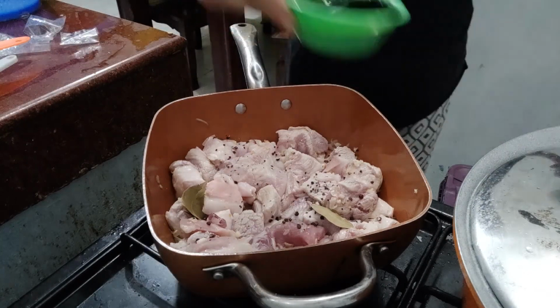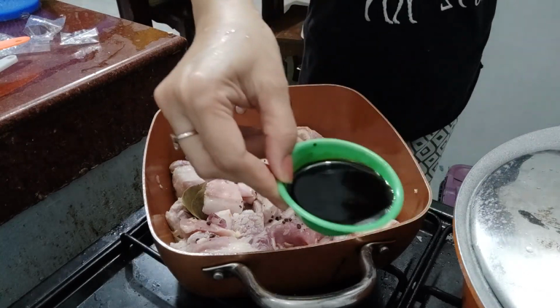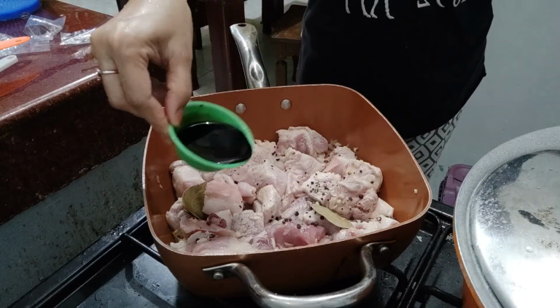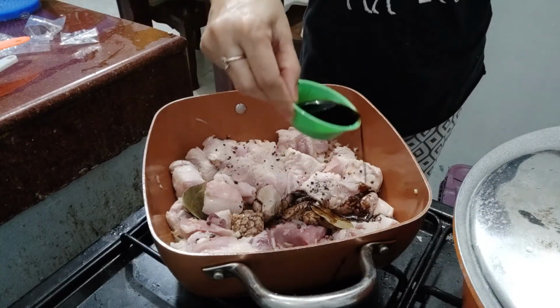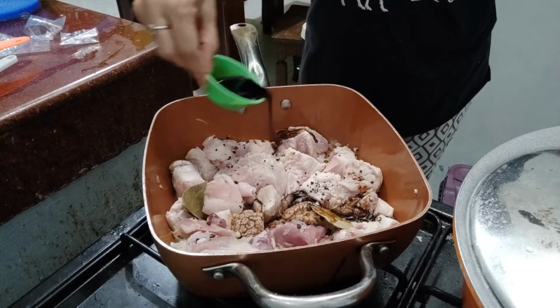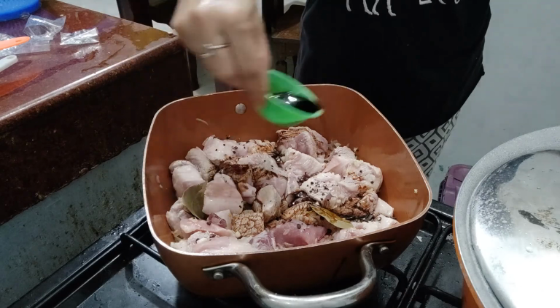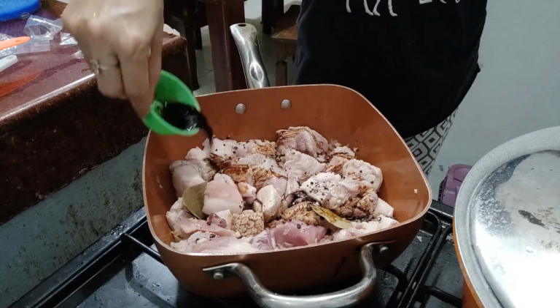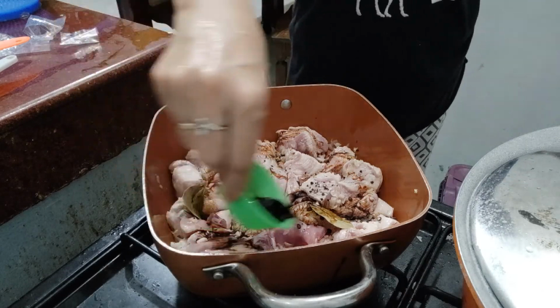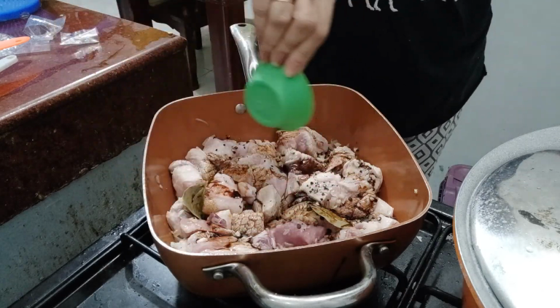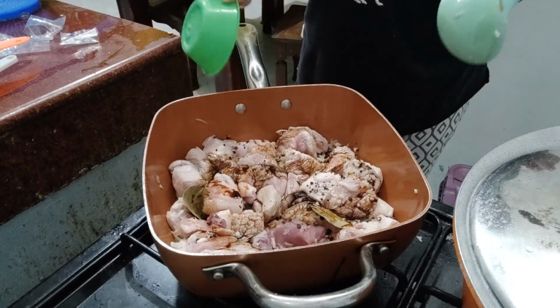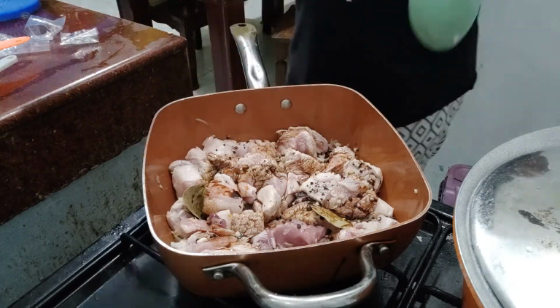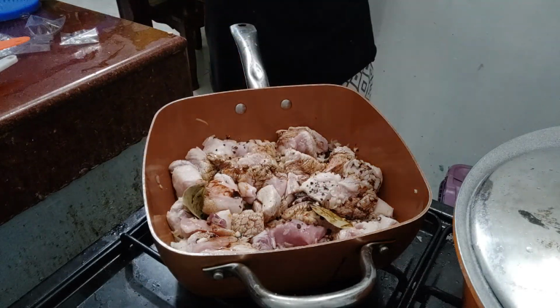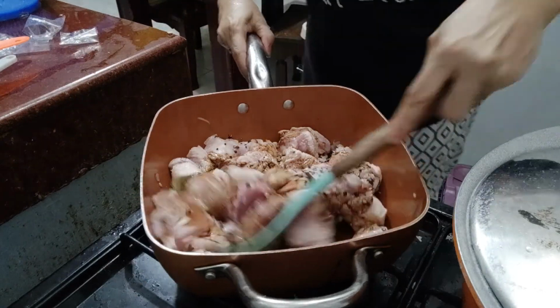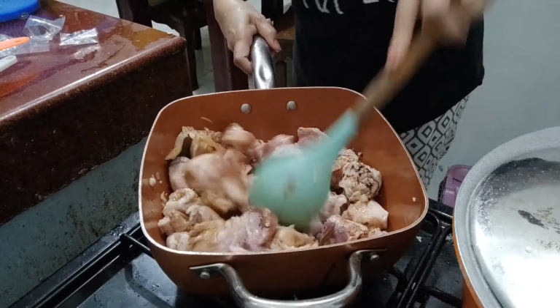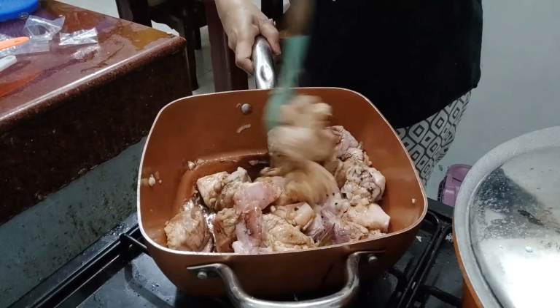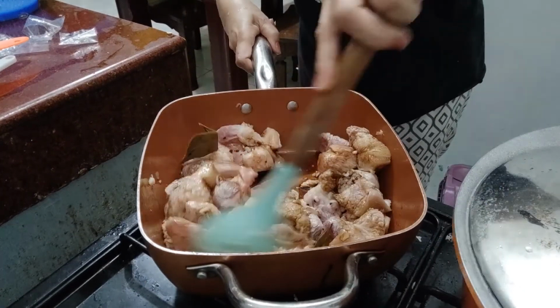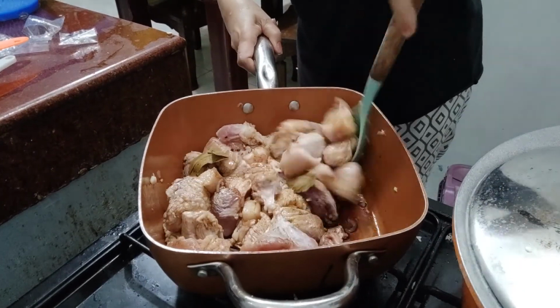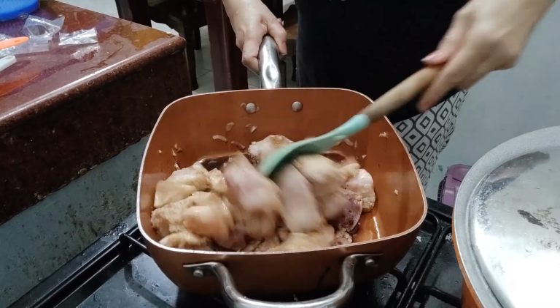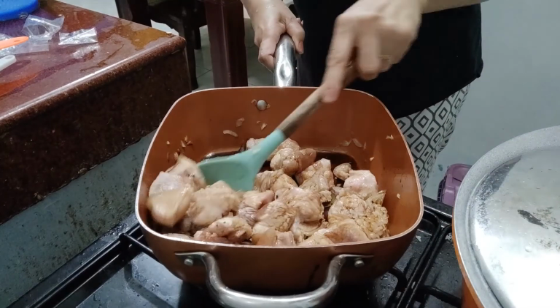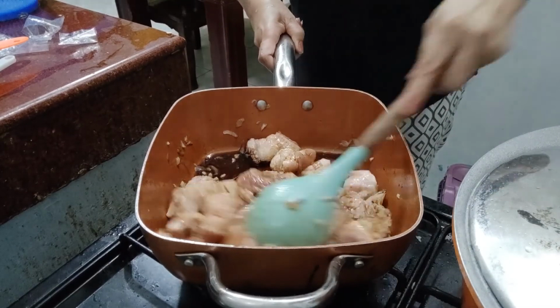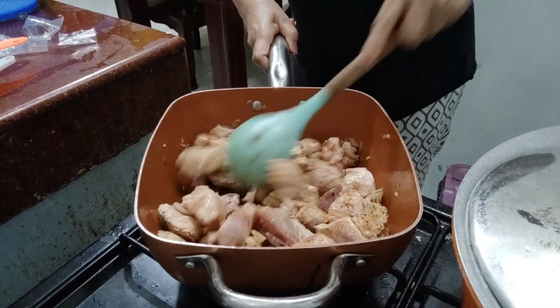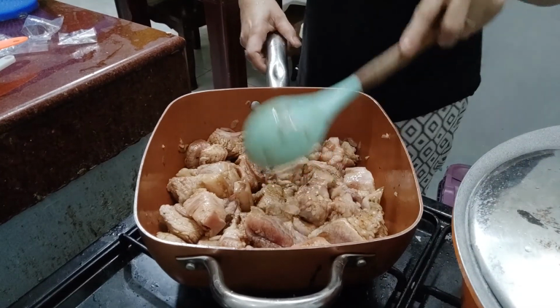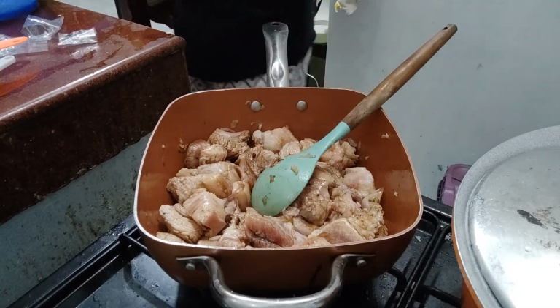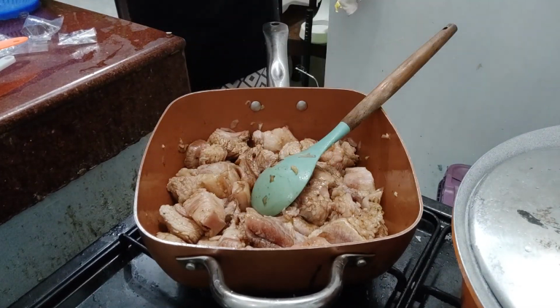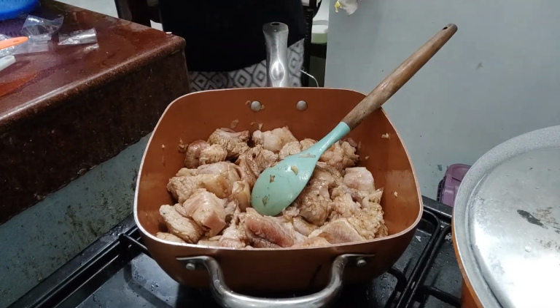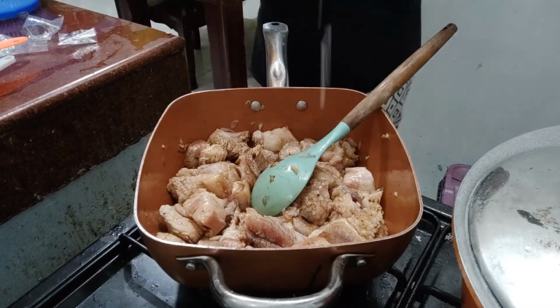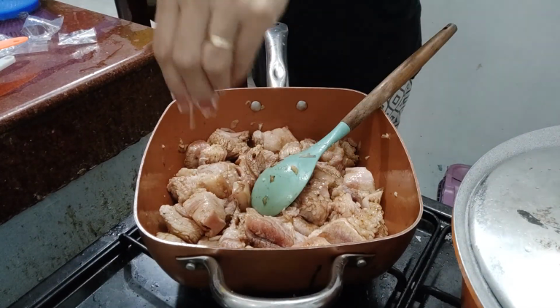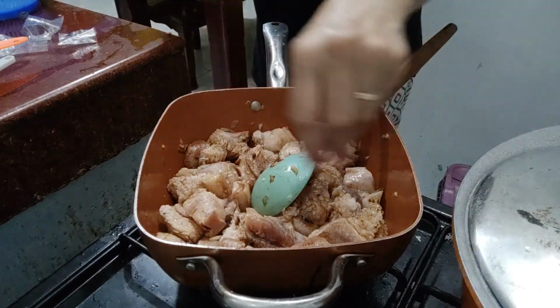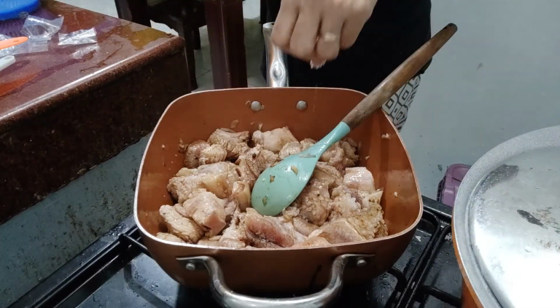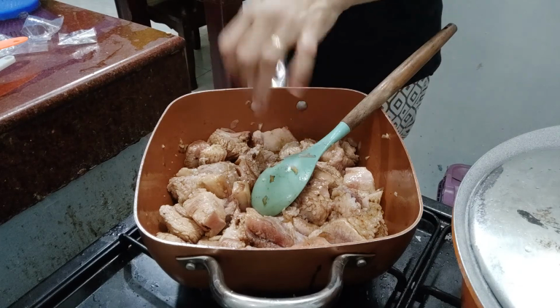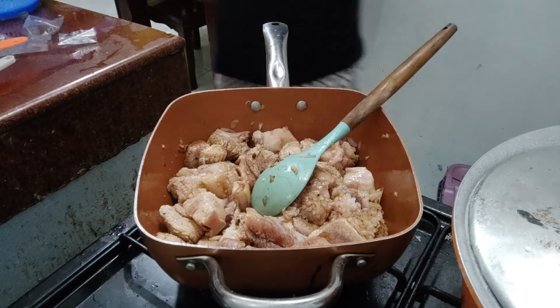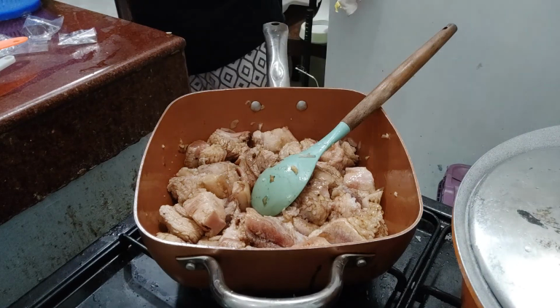At lalagyan ko siya ng soy sauce. Depende sa inyo po kung ano kadami yung soy sauce ang gusto nyong ilagay, depende sa dami ng karne. Lalagyan ko na rin siya ng asin.